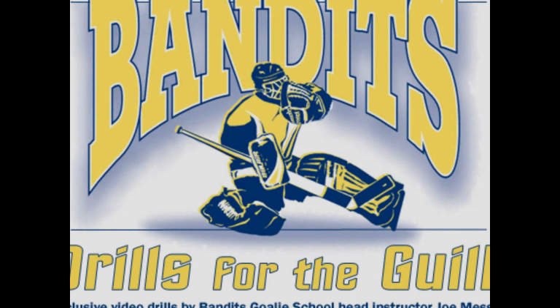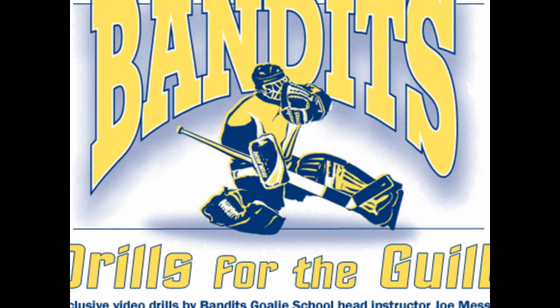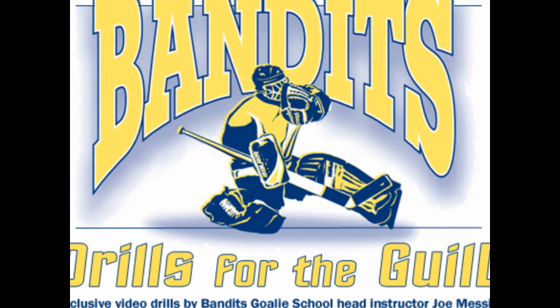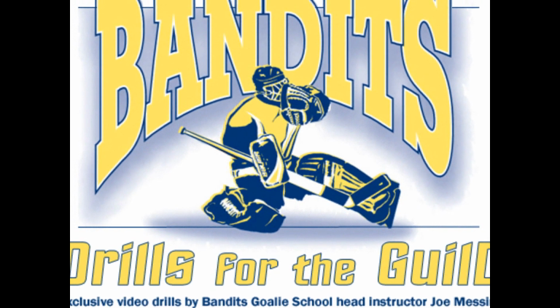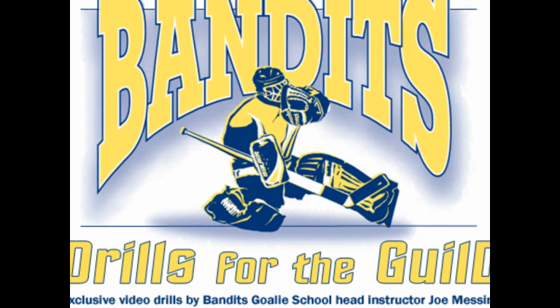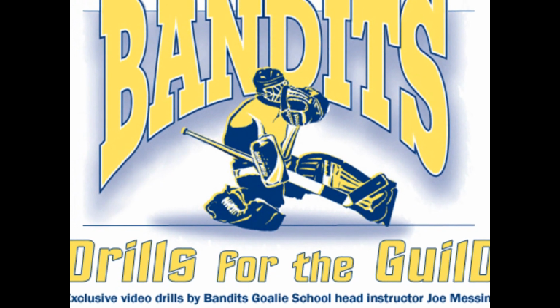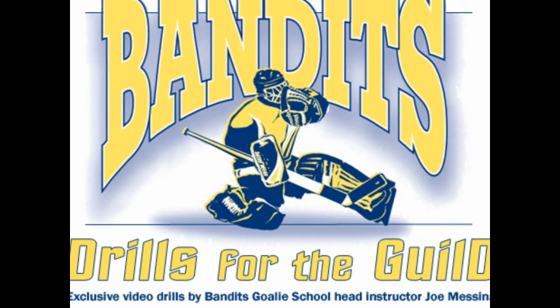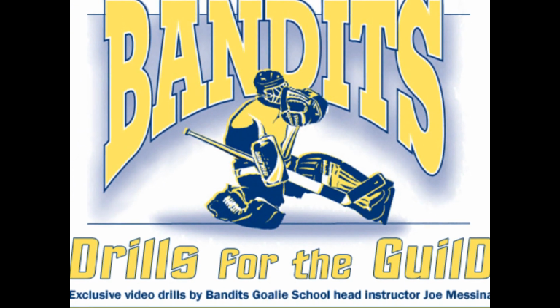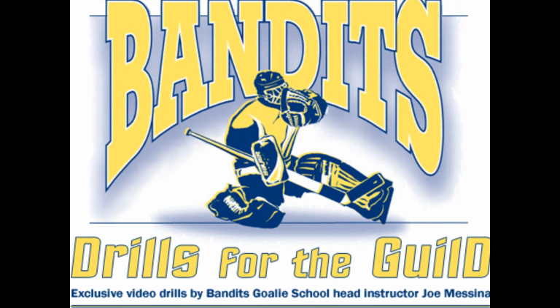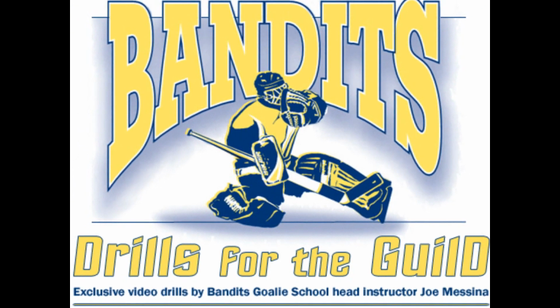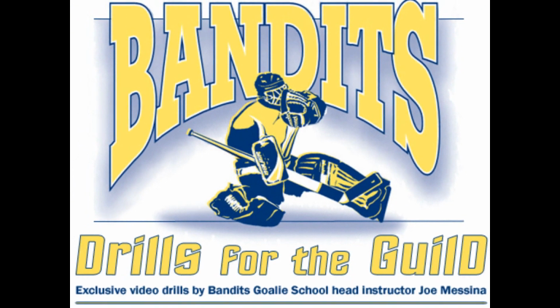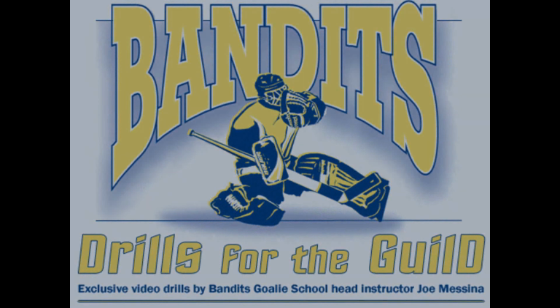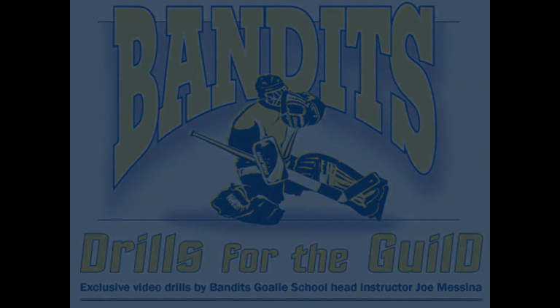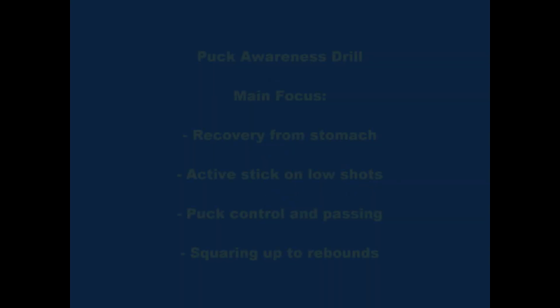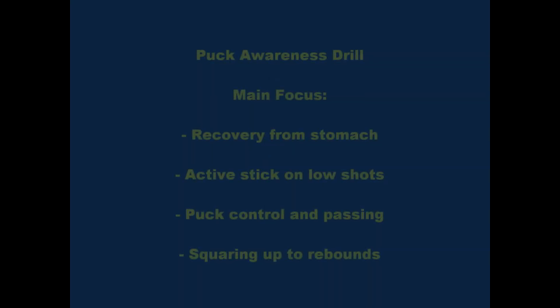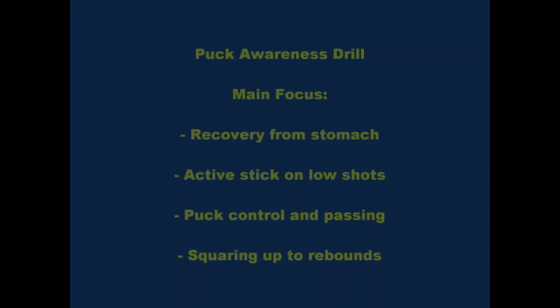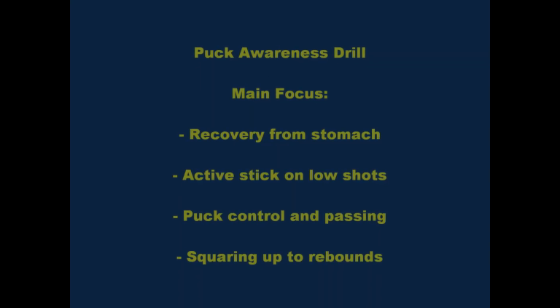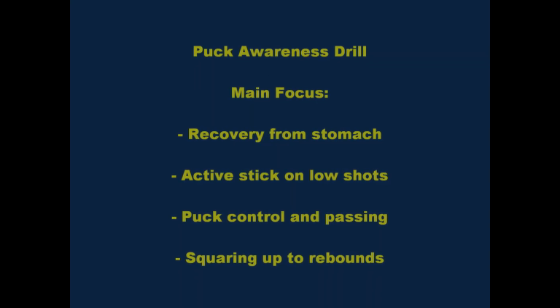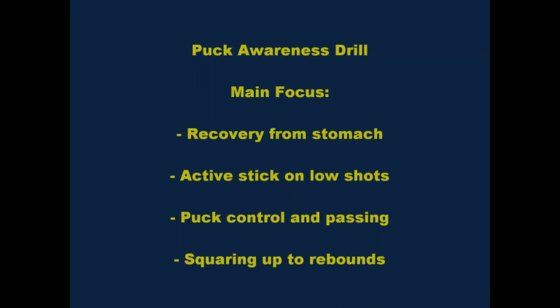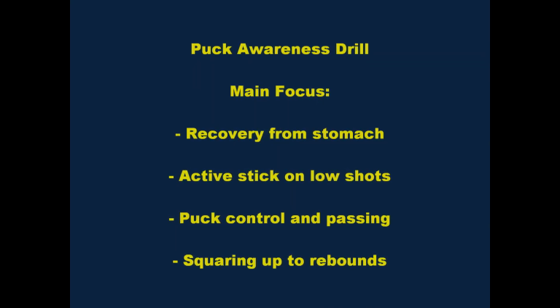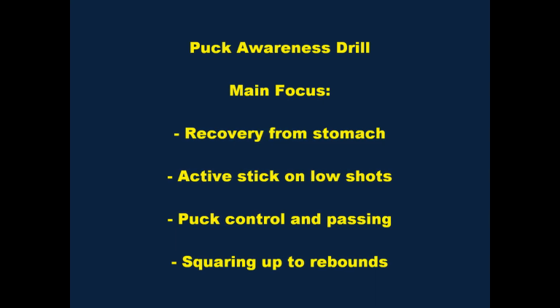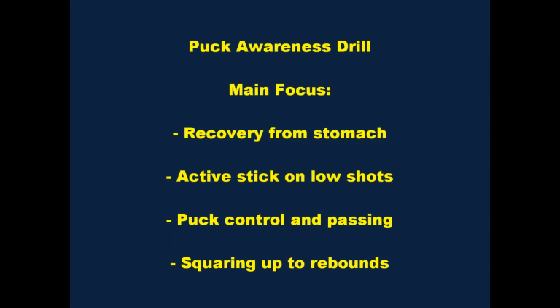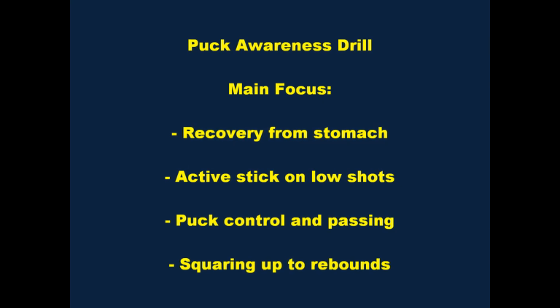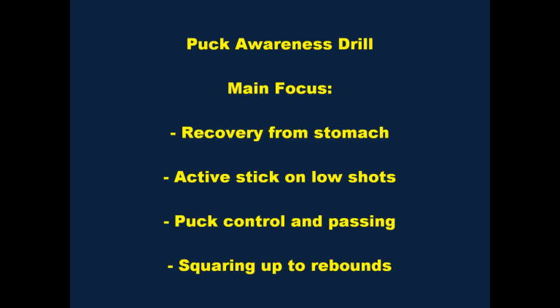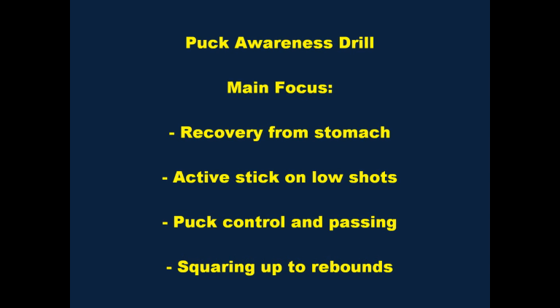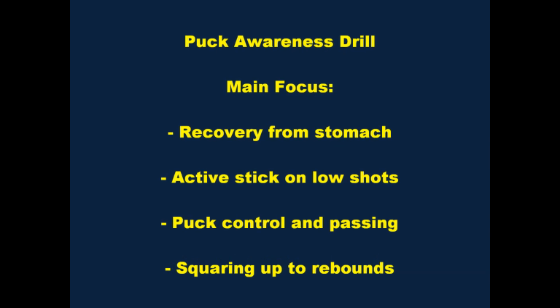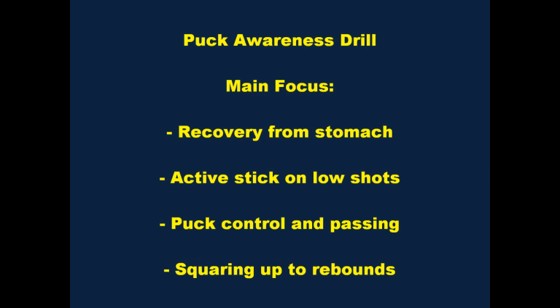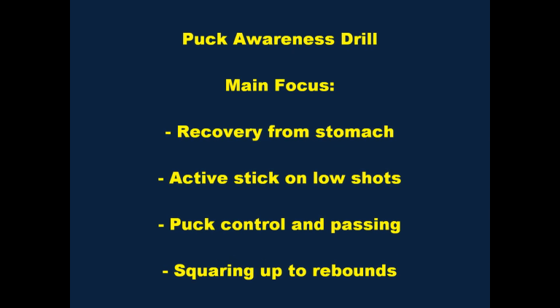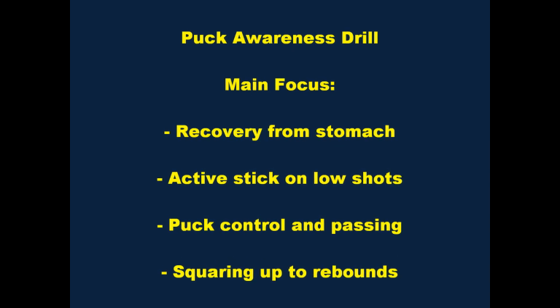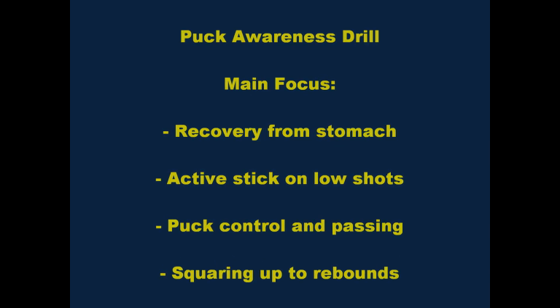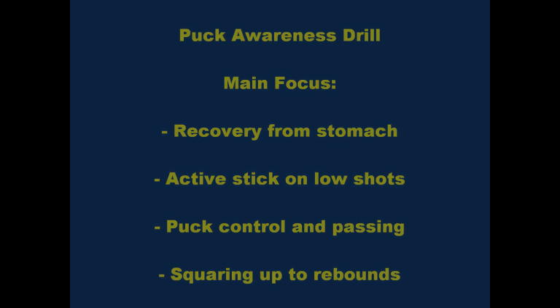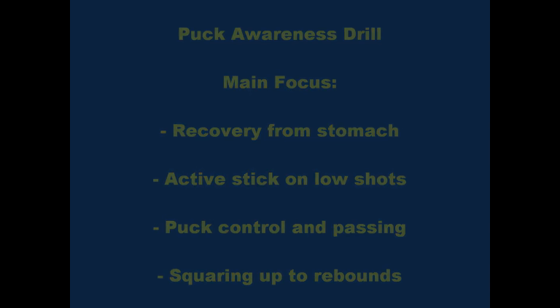Welcome to another edition of Bandit's Drills for the Guild. This week's drill is a Puck Awareness Drill. The four main focuses are: recovery from stomach, active stick on low shots, puck control in passing, and squaring up to rebounds.